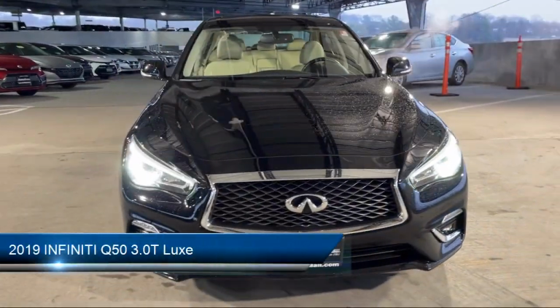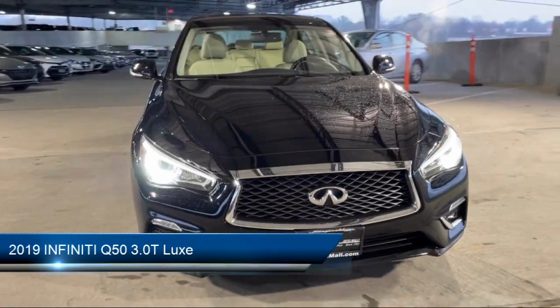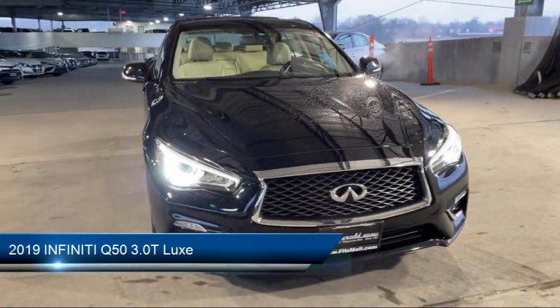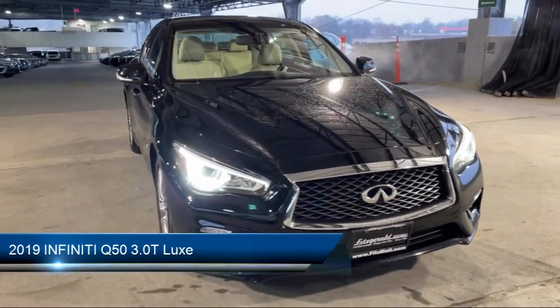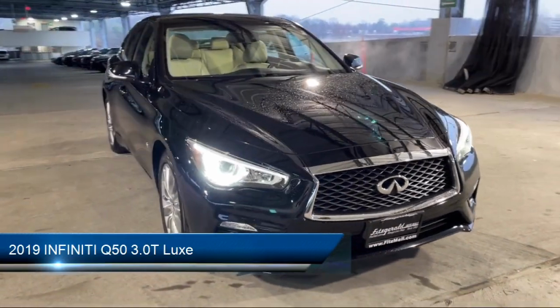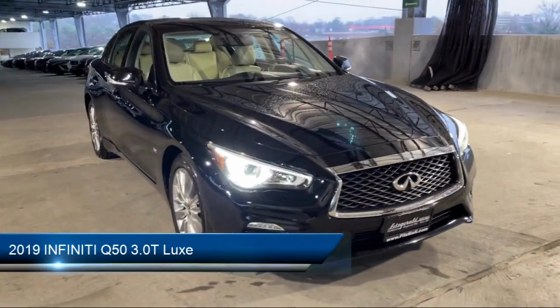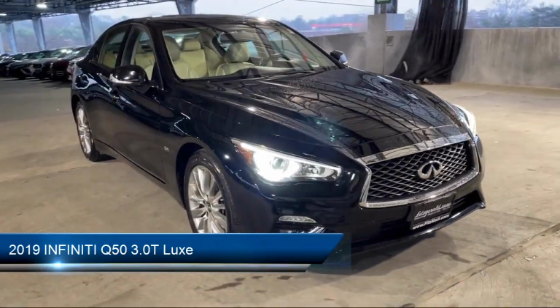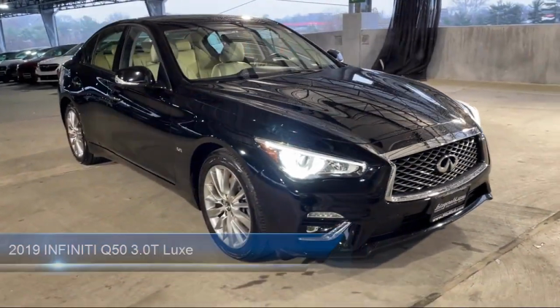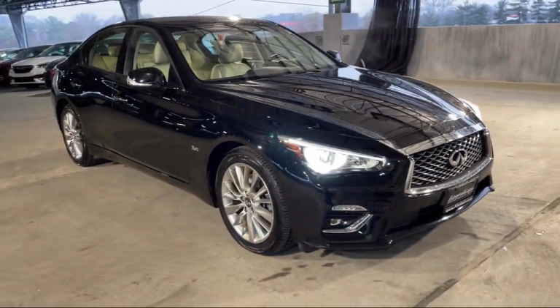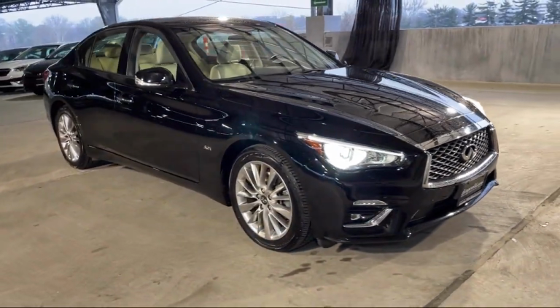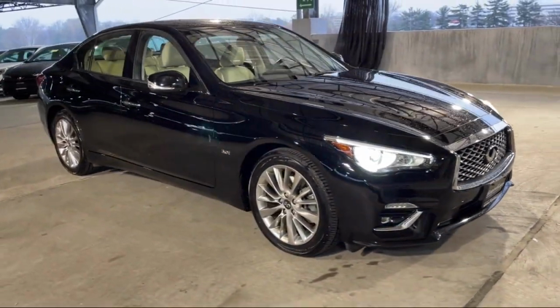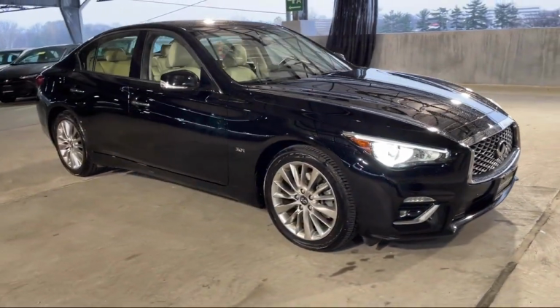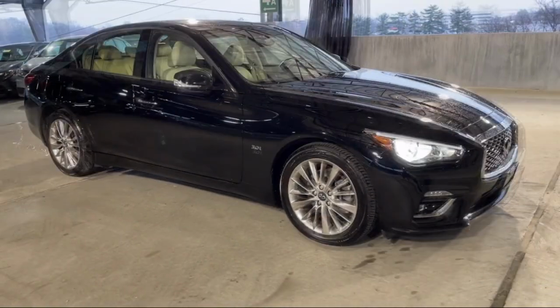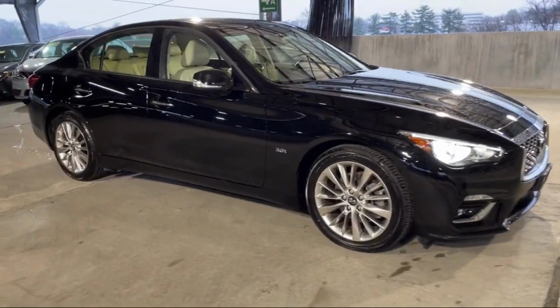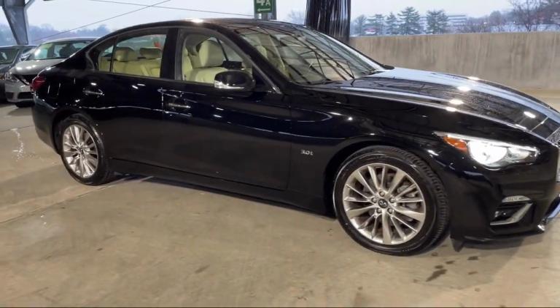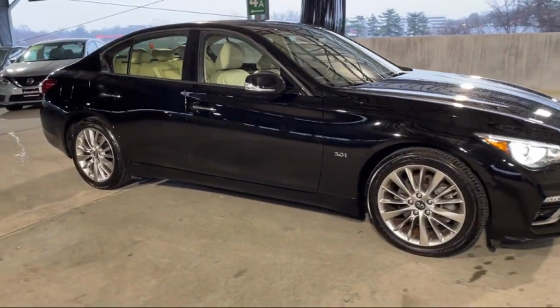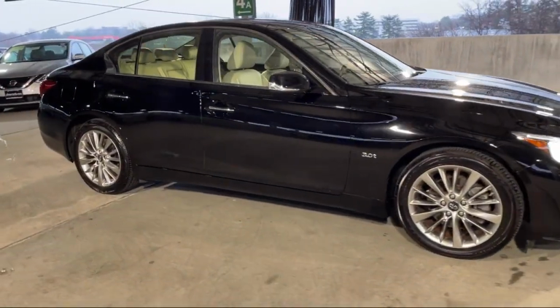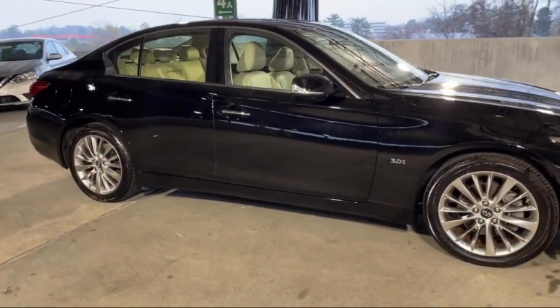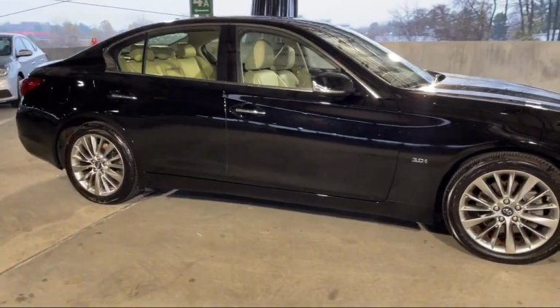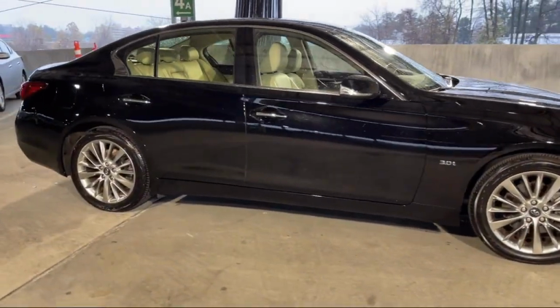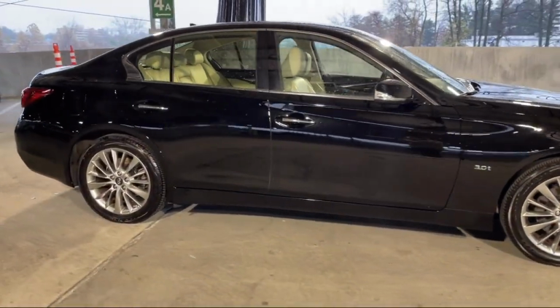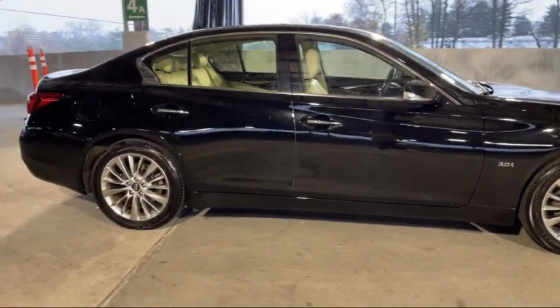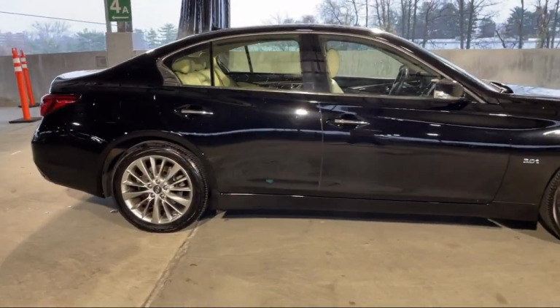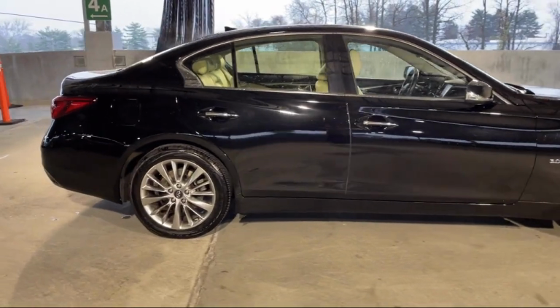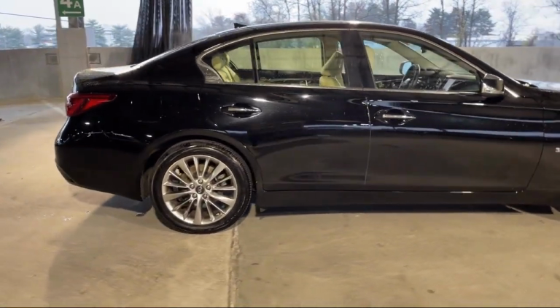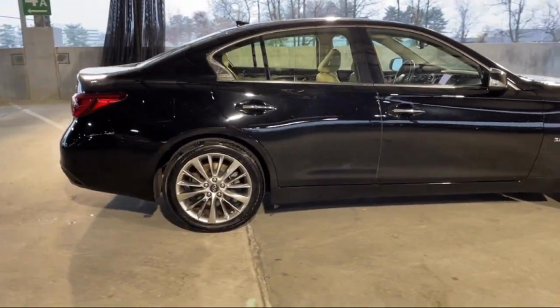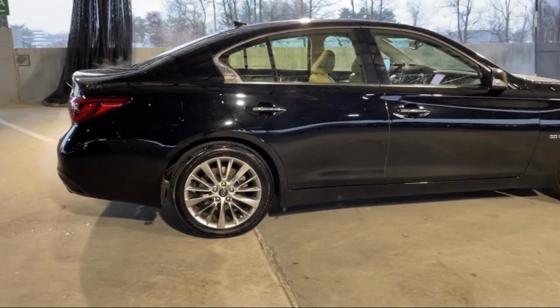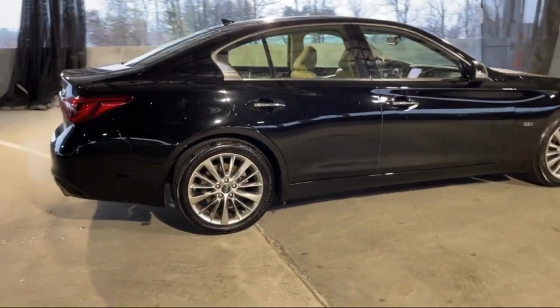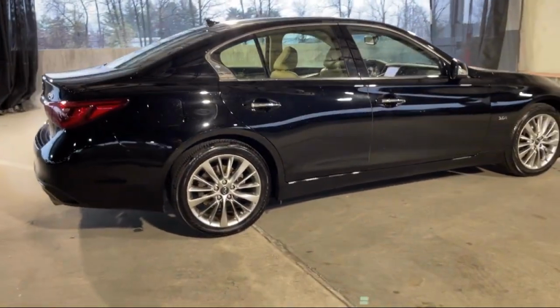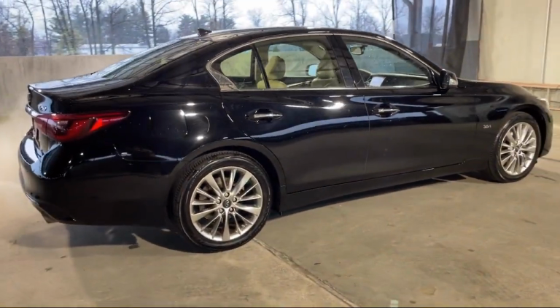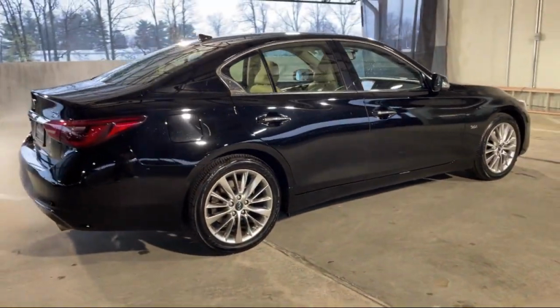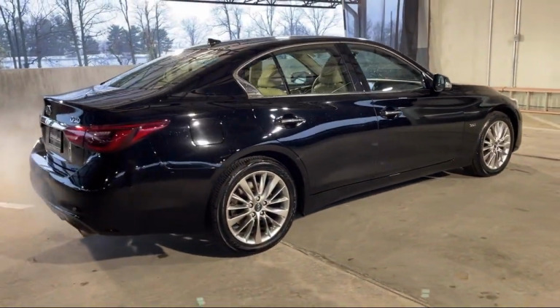It comes equipped with rear spoiler, drive mode selector, steering wheel mounted cruise control, leather trimmed steering wheel, Bluetooth auxiliary audio input, and front side curtain airbags.